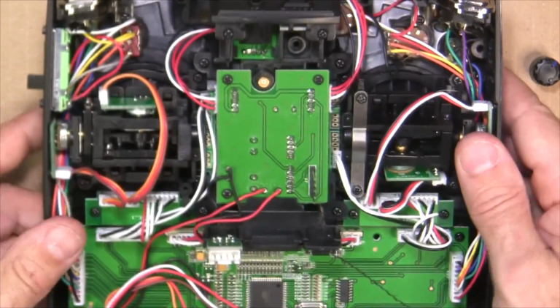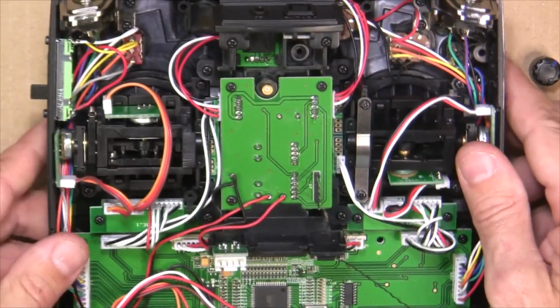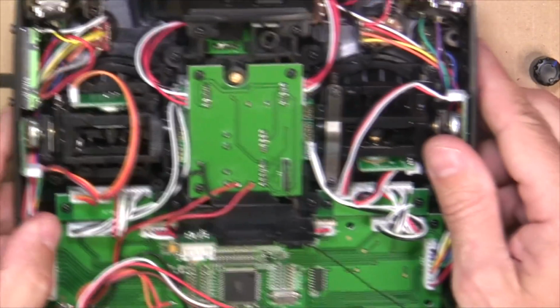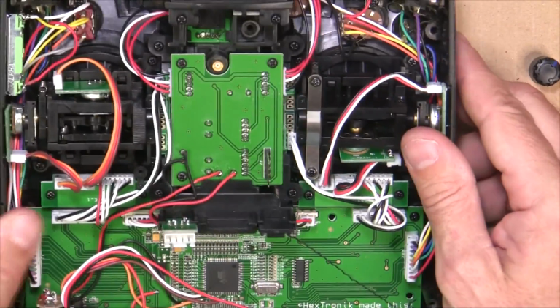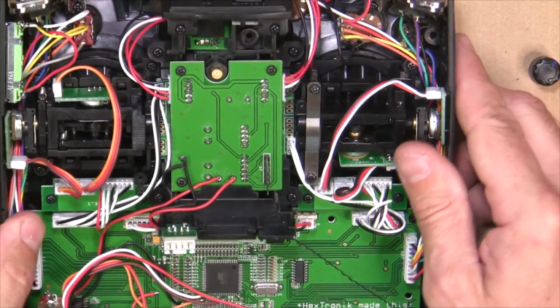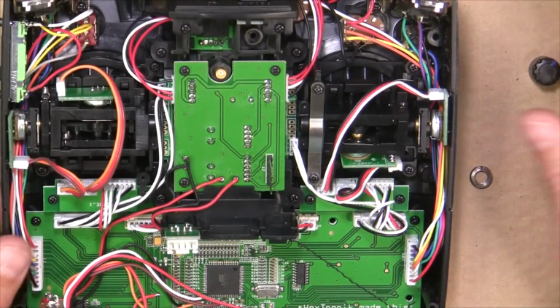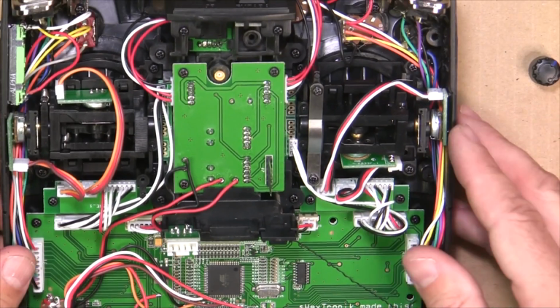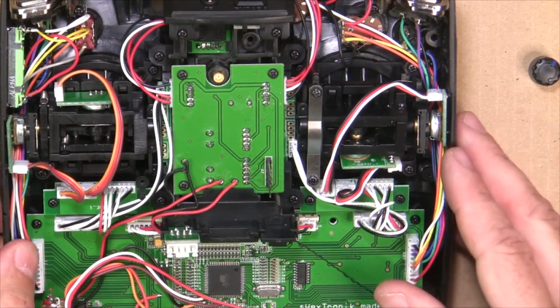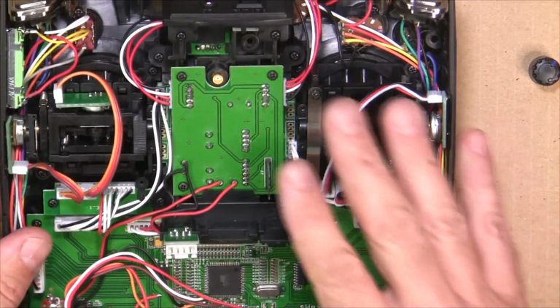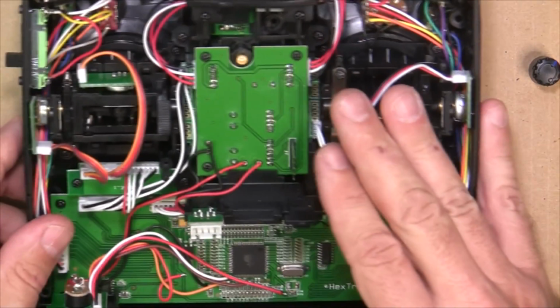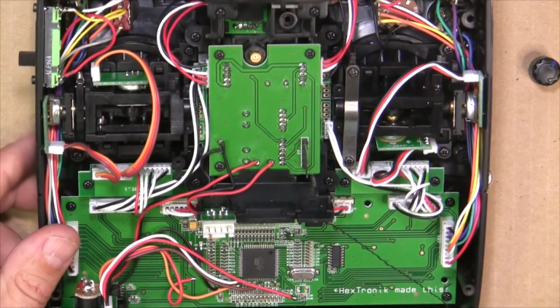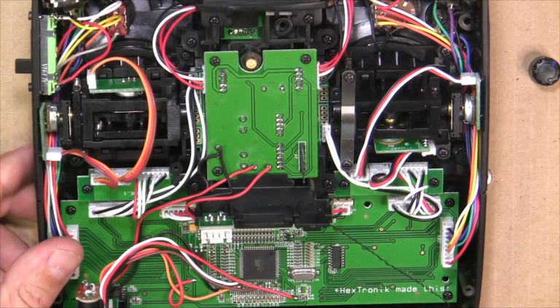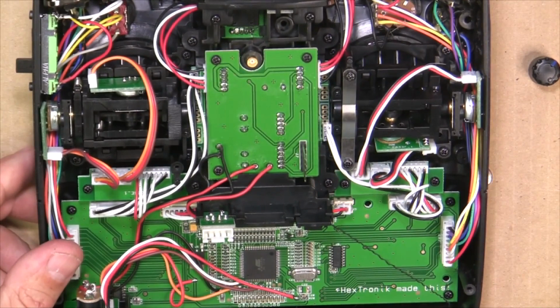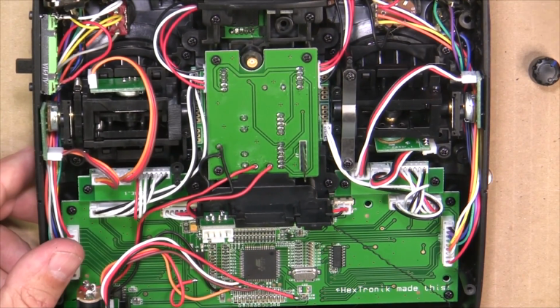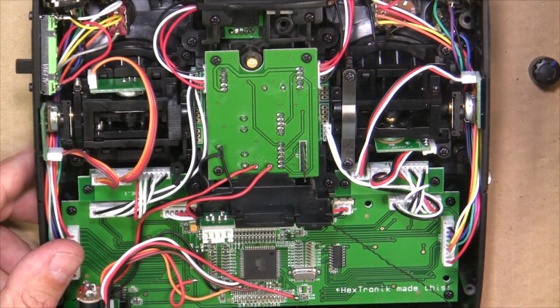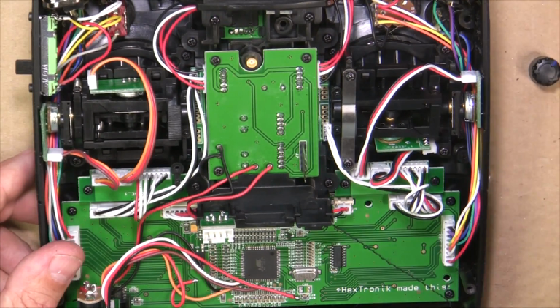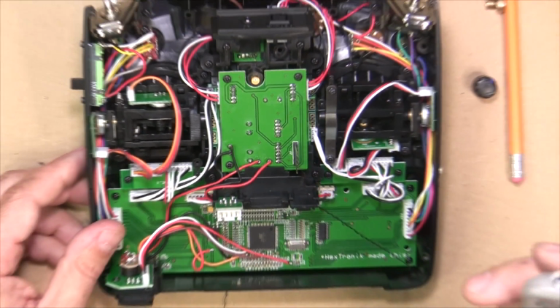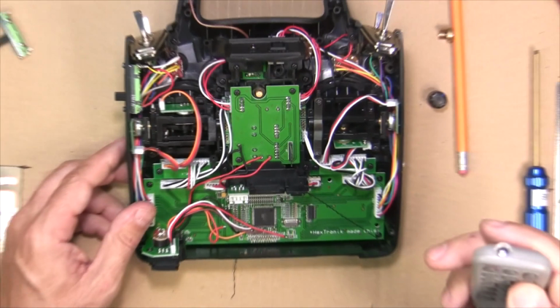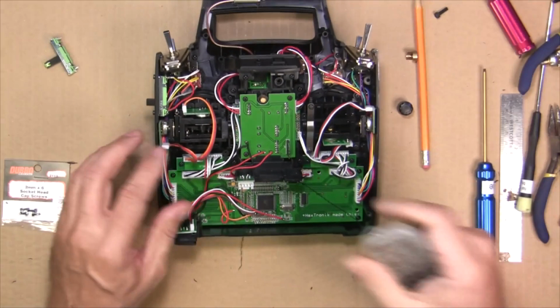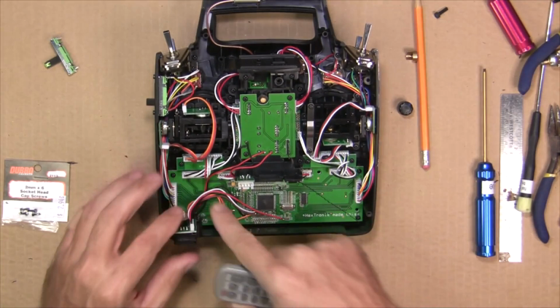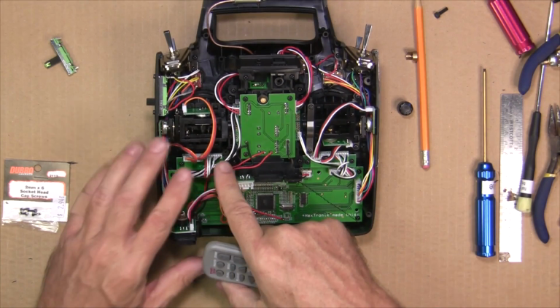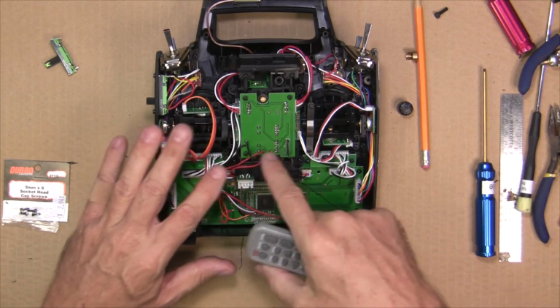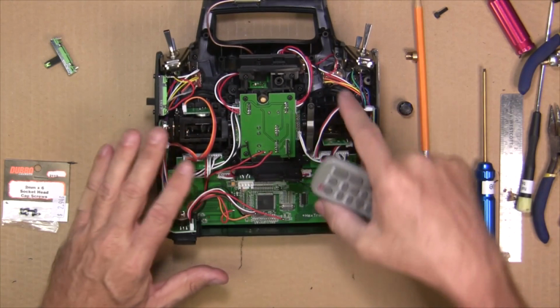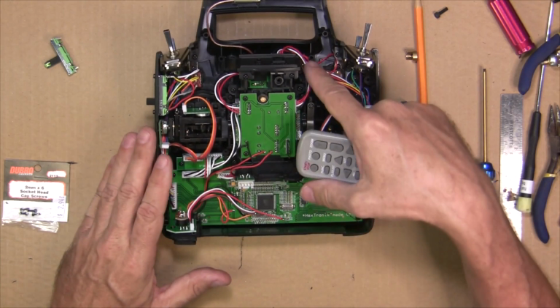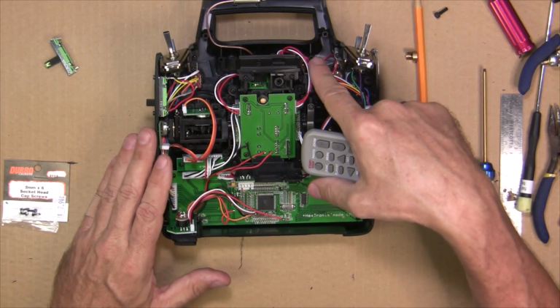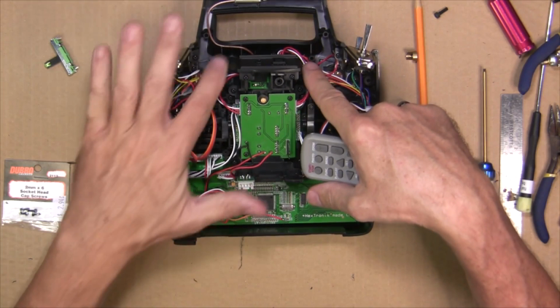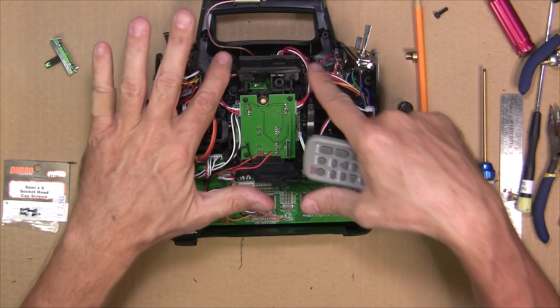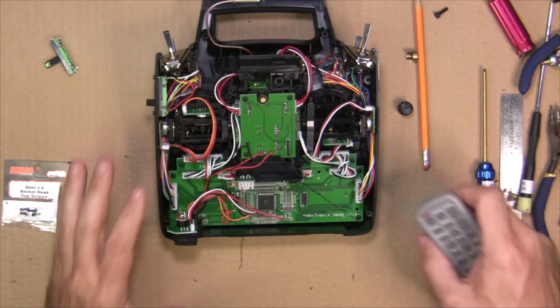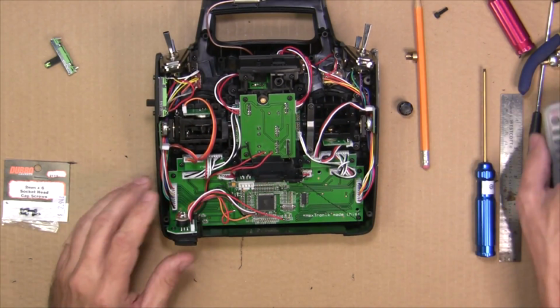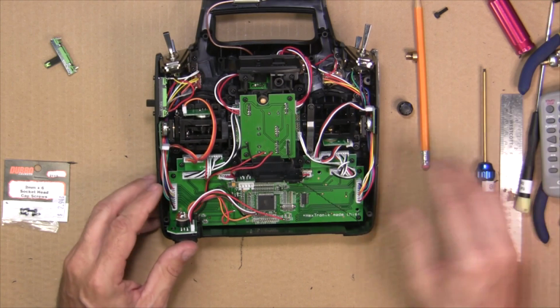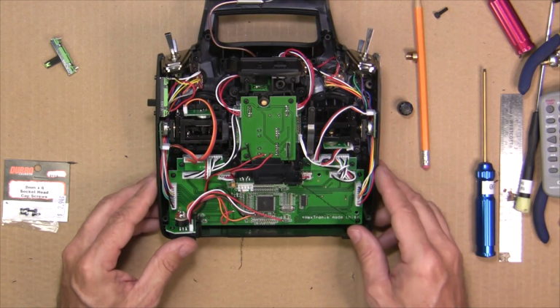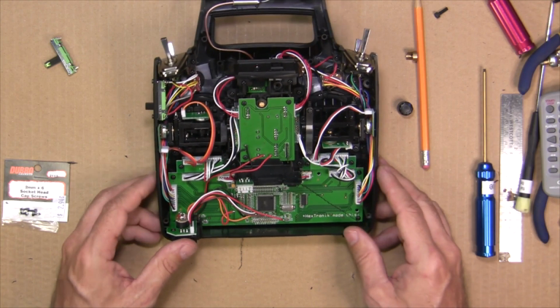All we have to do now is put the radio back together. Make sure you don't trap any wires while putting the back on — make sure none of these wires are trapped and none get caught under any of the screw holes. And you're ready to go.